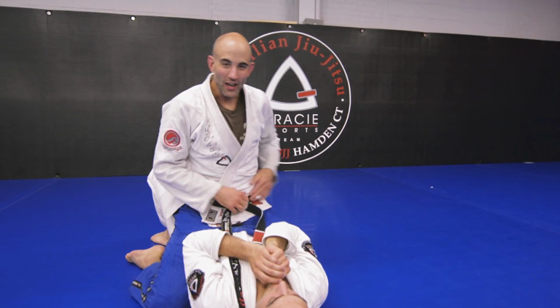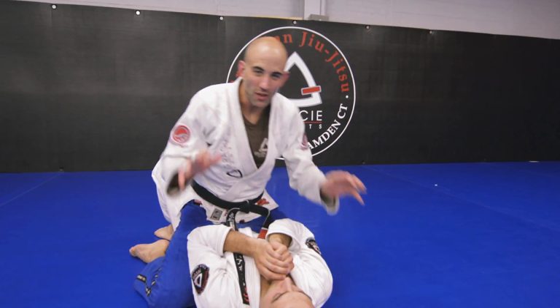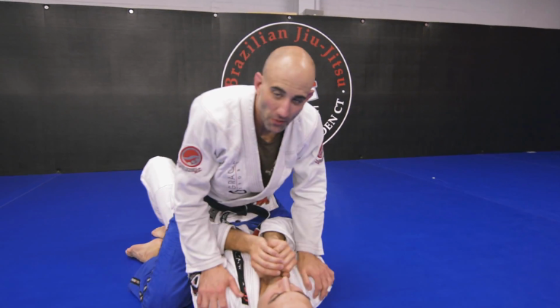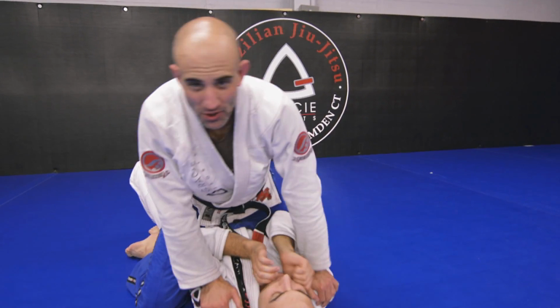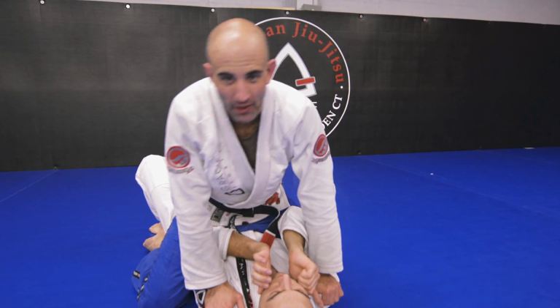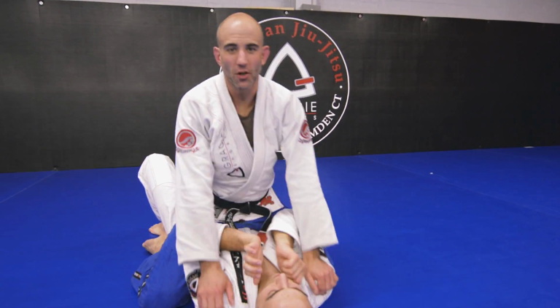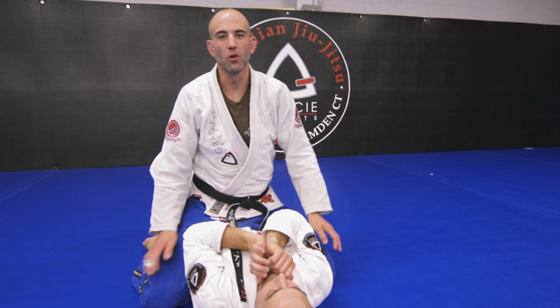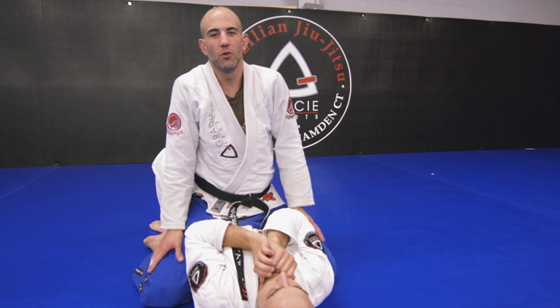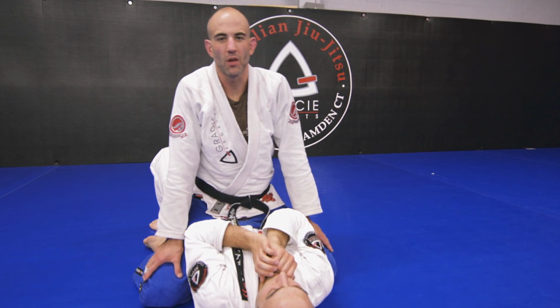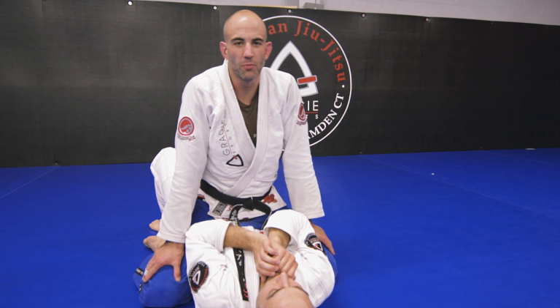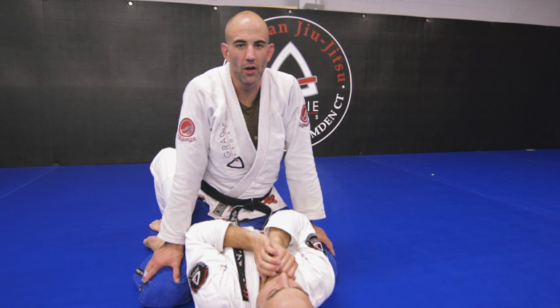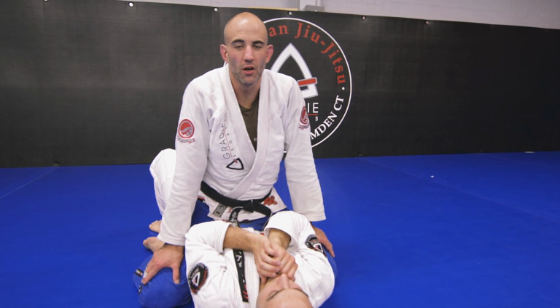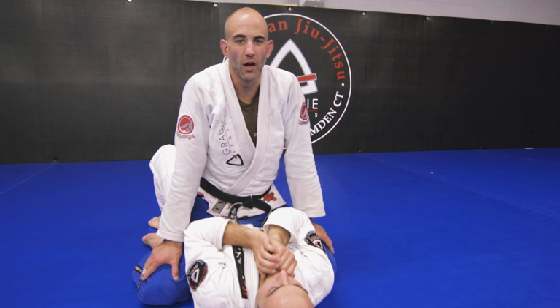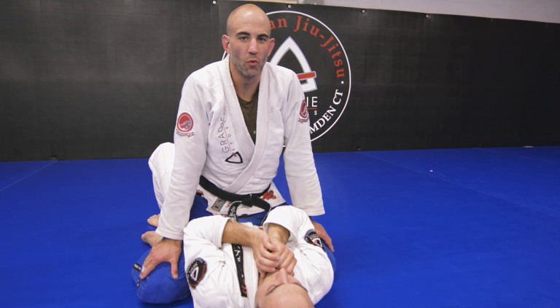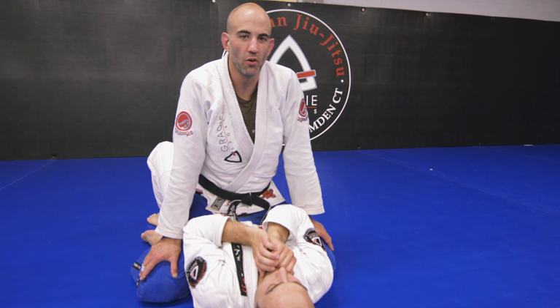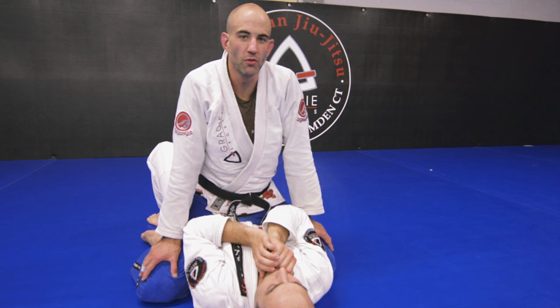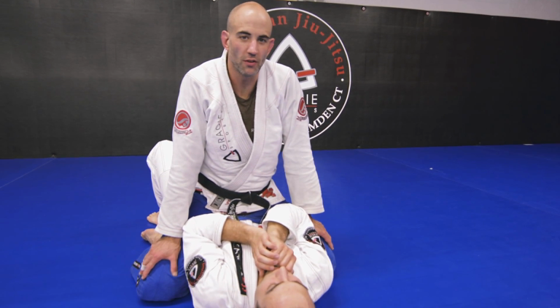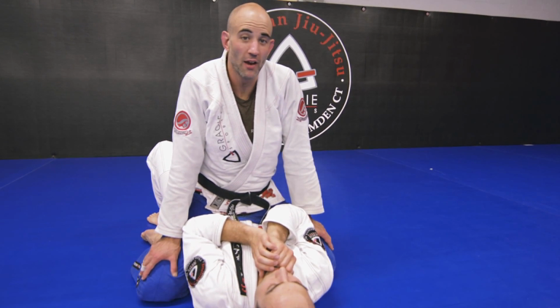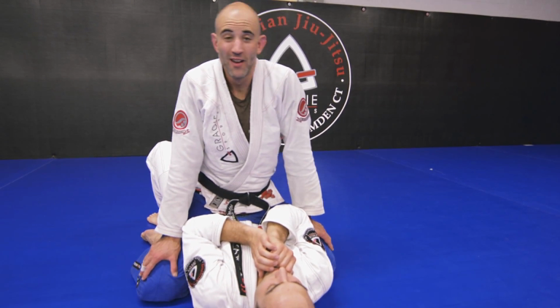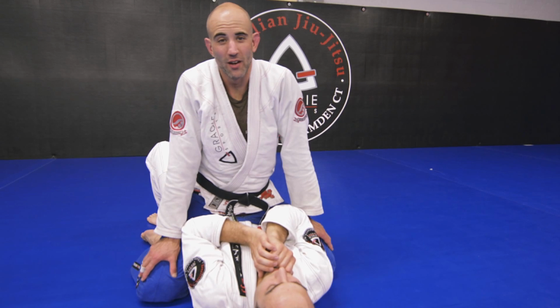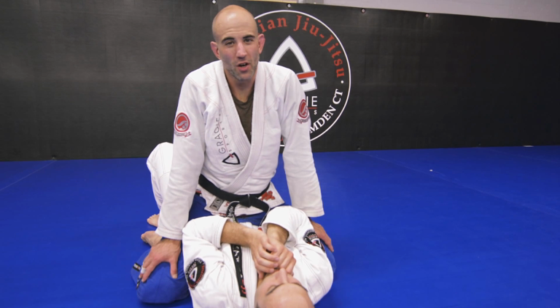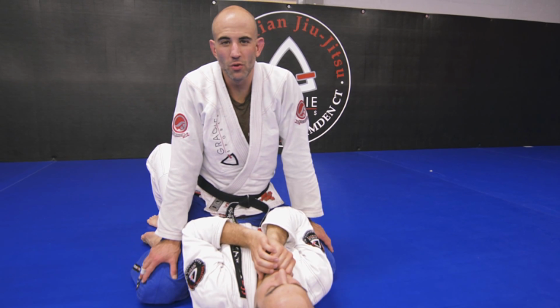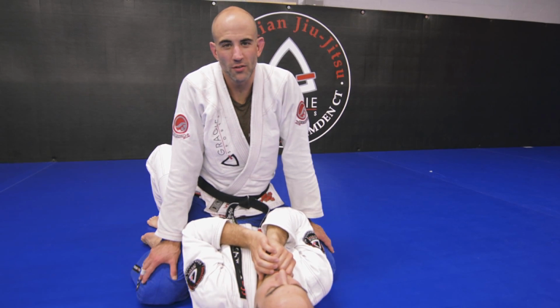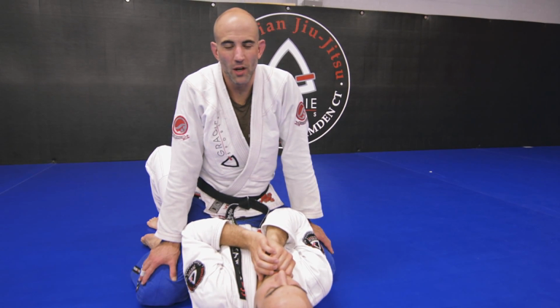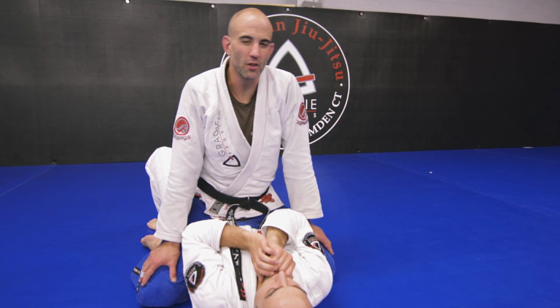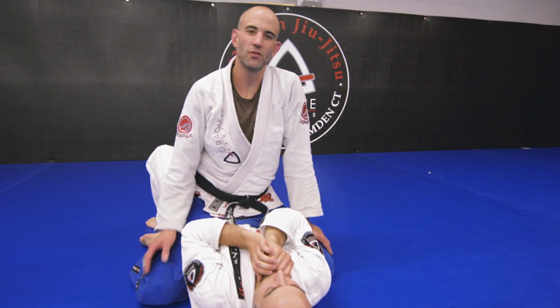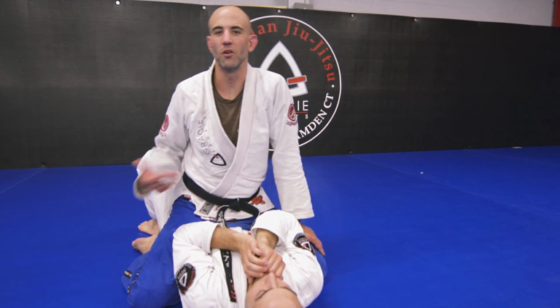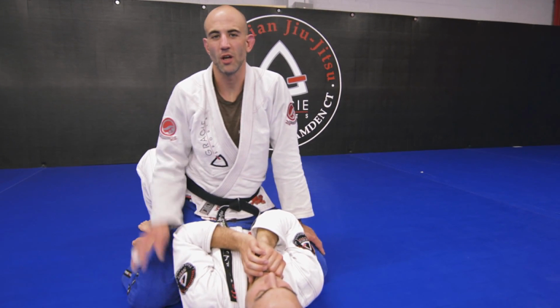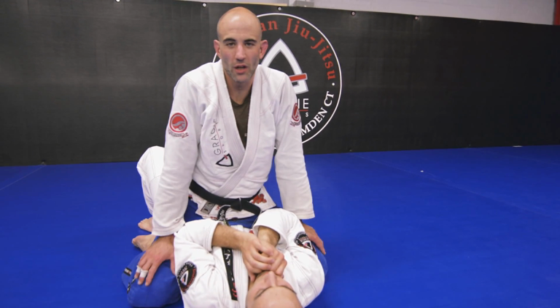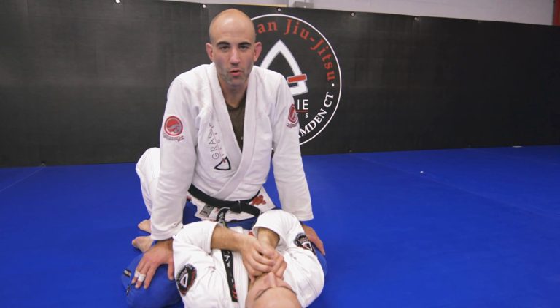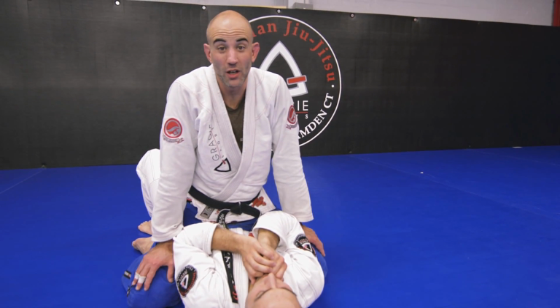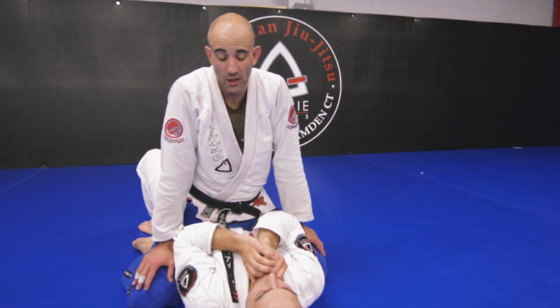So this is a position that I saw Bill Cooper doing. He's a big competitor out on the west coast. He uses this a lot, and I saw him doing this and I really liked it. So I started really kind of working on it and incorporating it into my game.